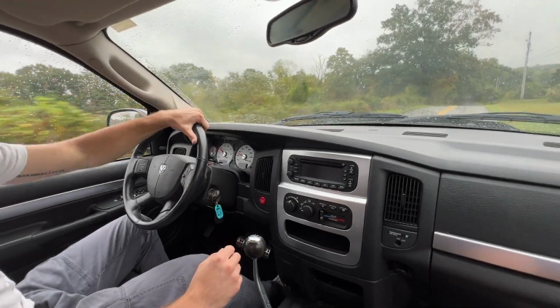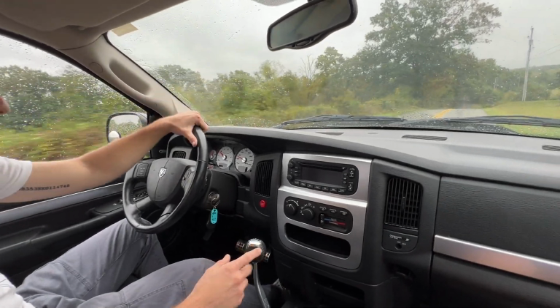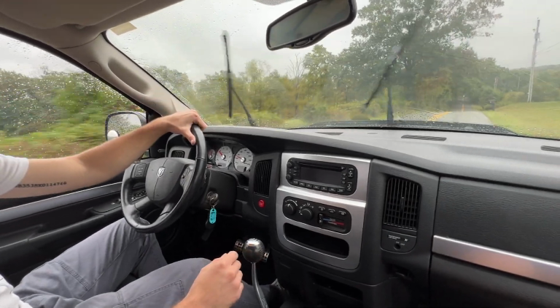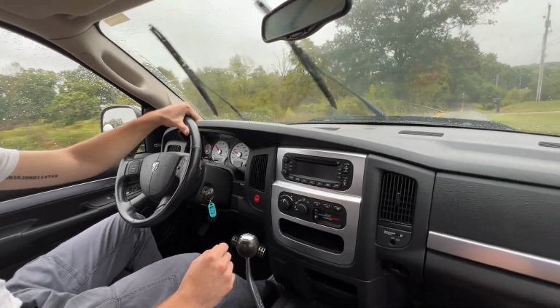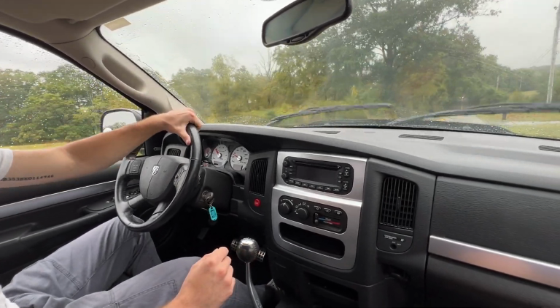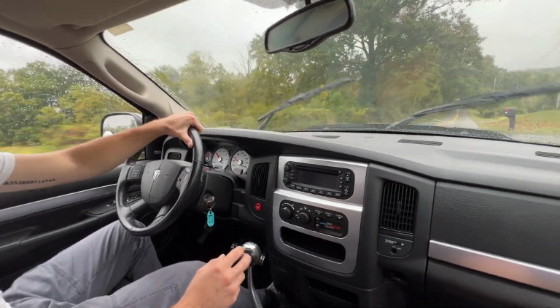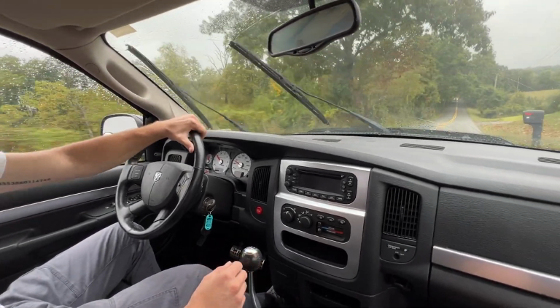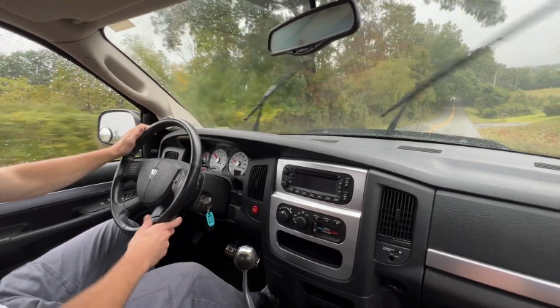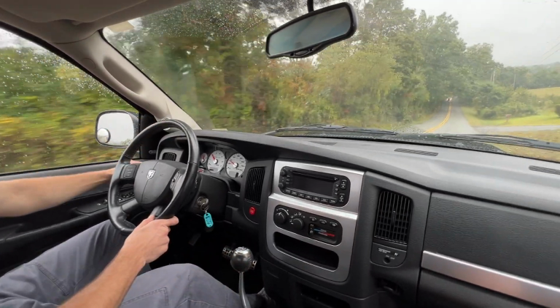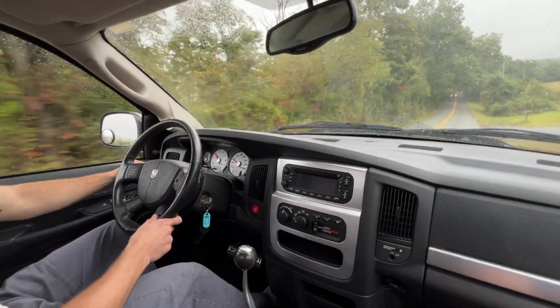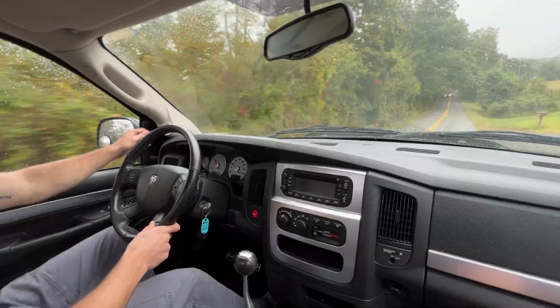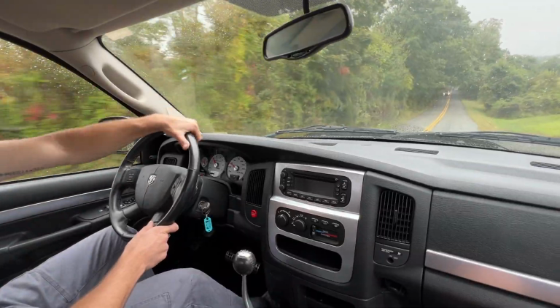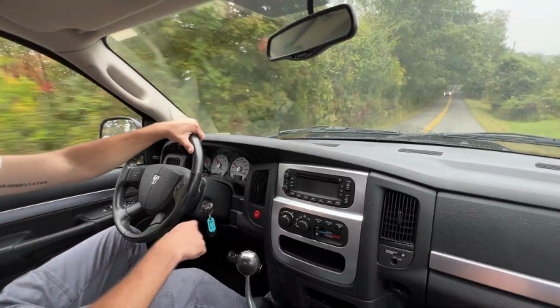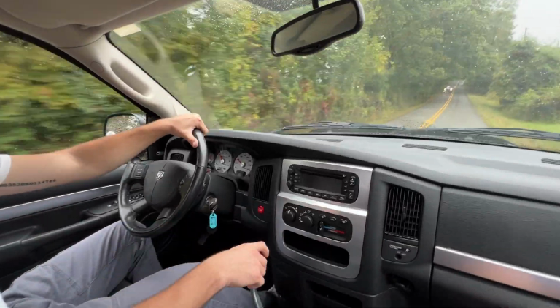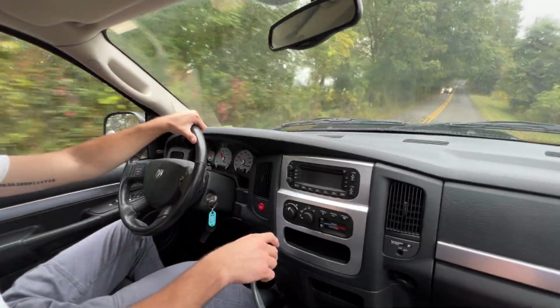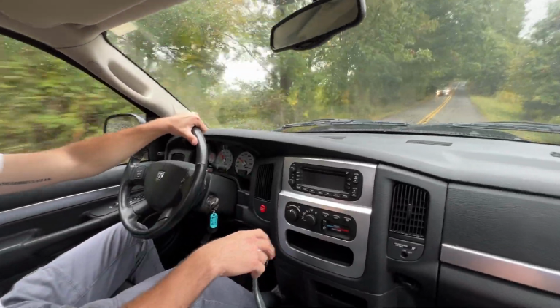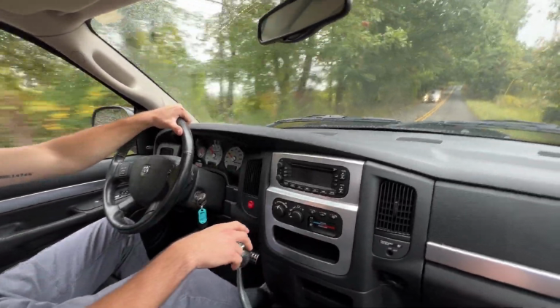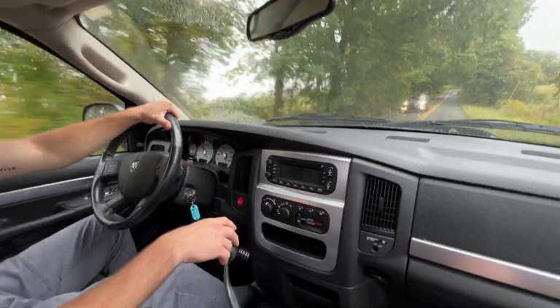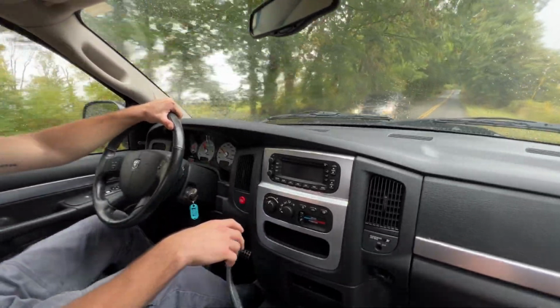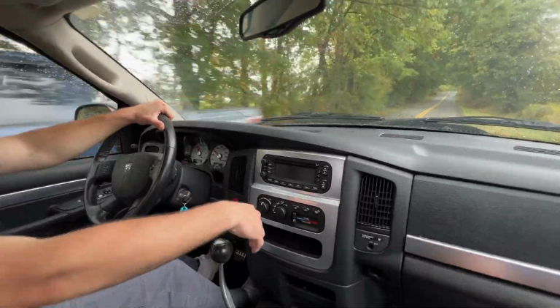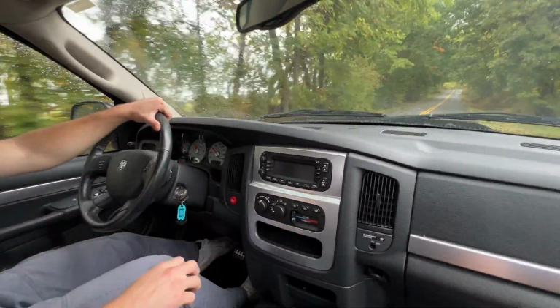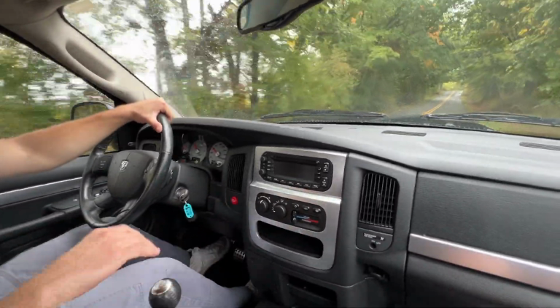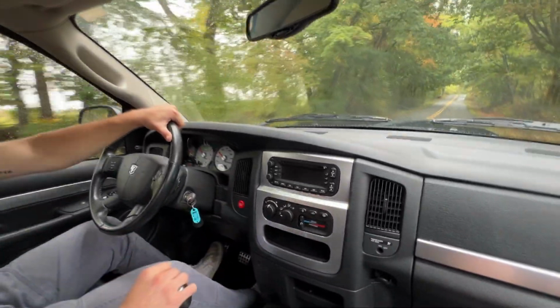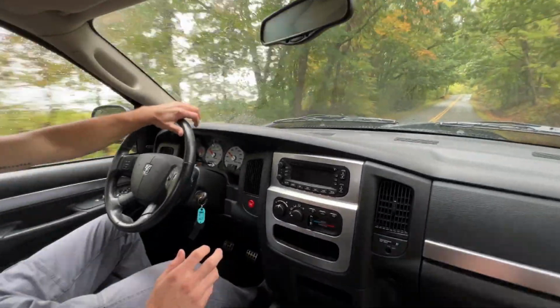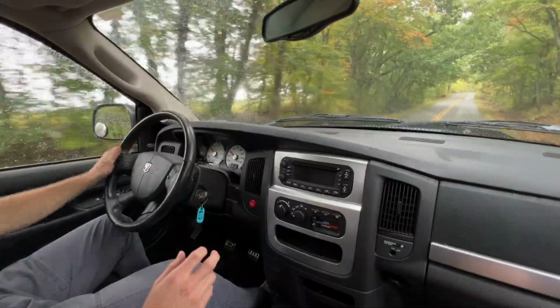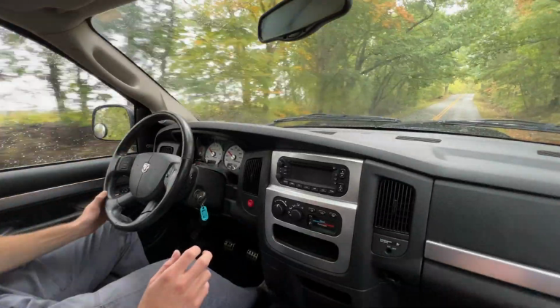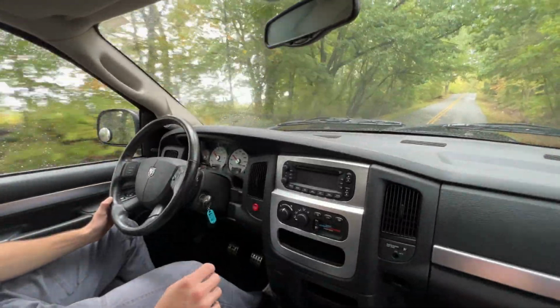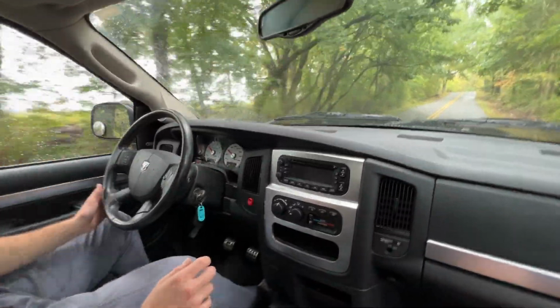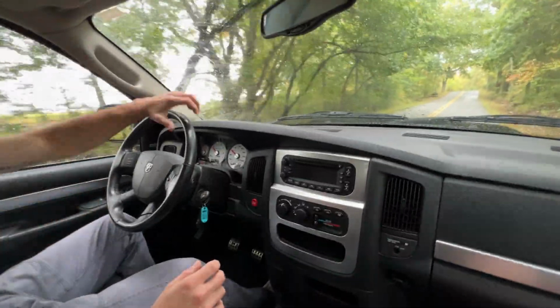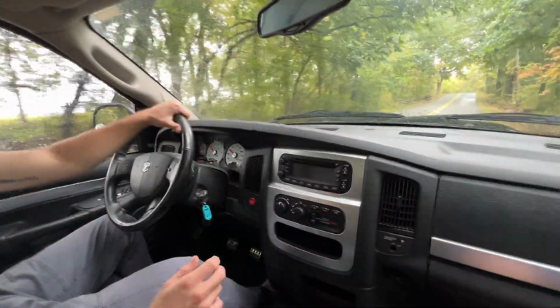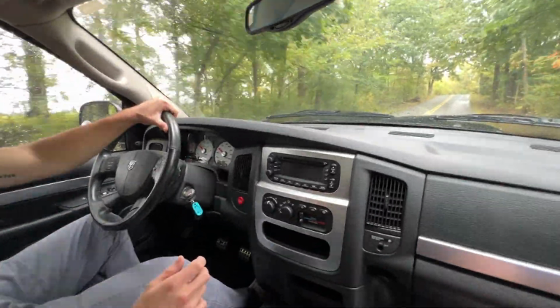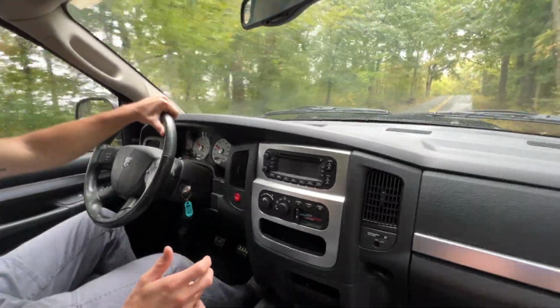Welcome to the driving video of the Dodge Ram 1500 SRT-10. This is a 2005 with a six-speed manual. We've got about 14,000 miles on the odometer.